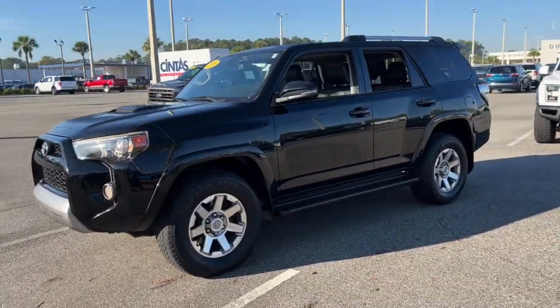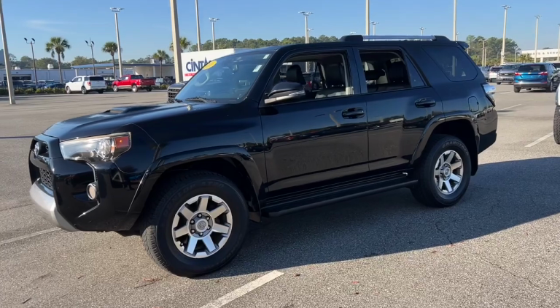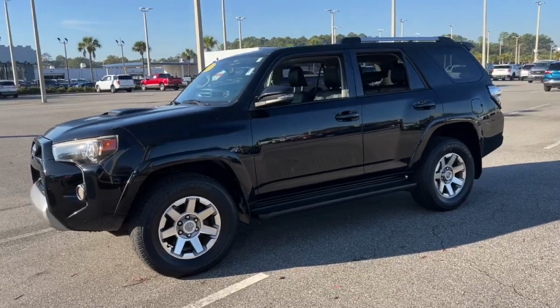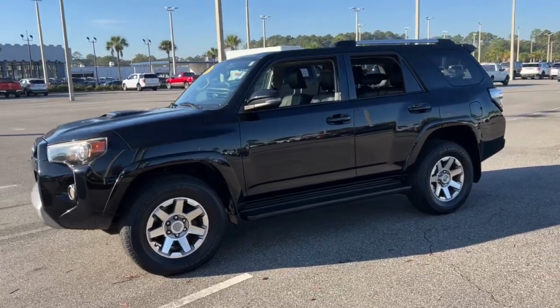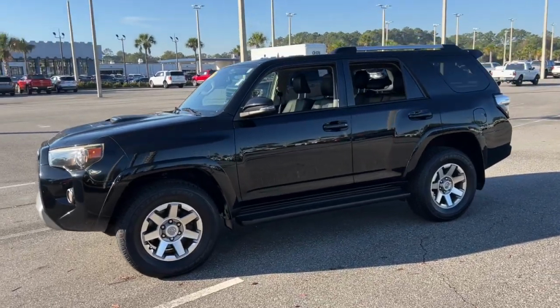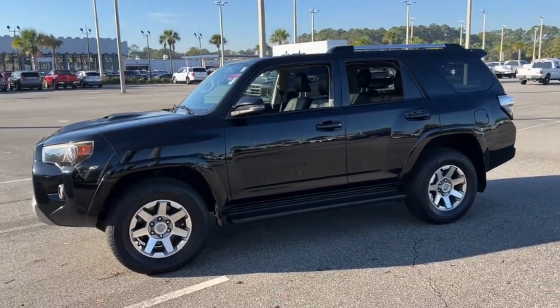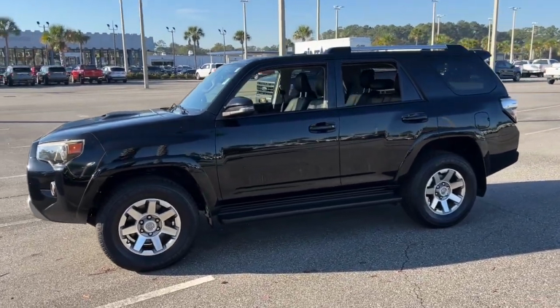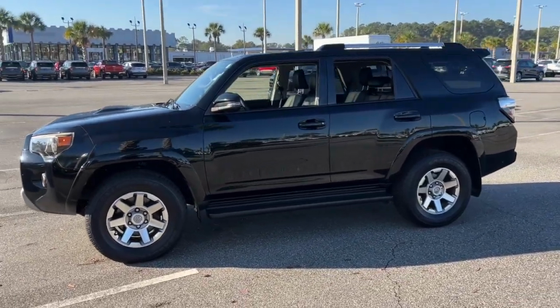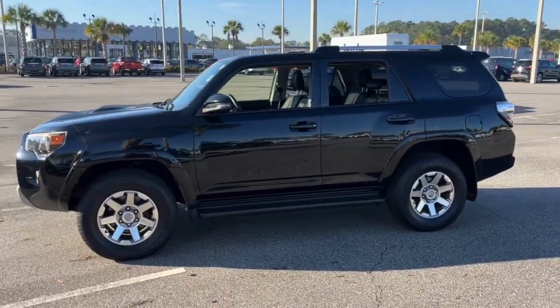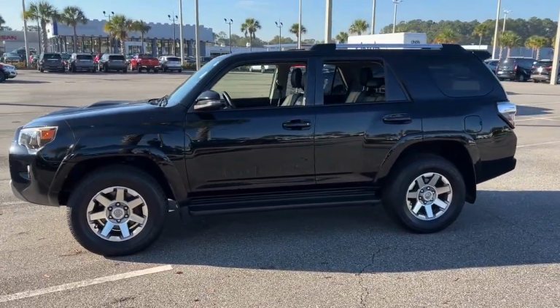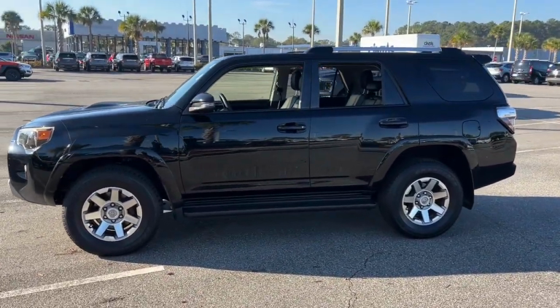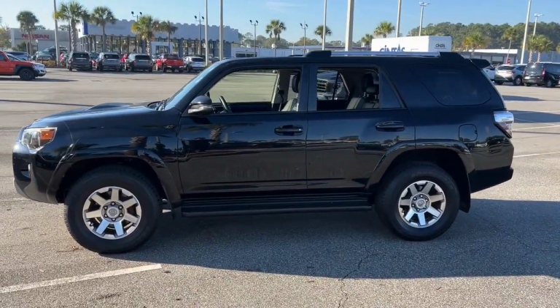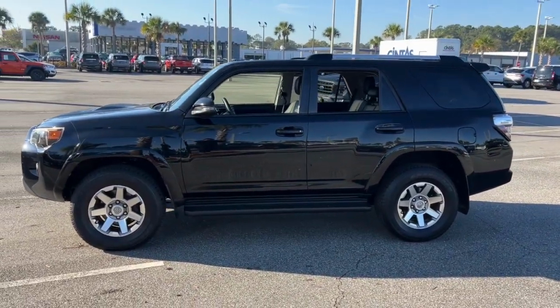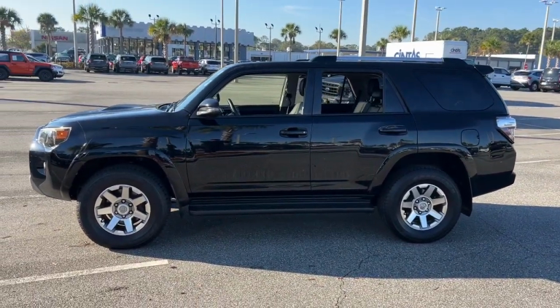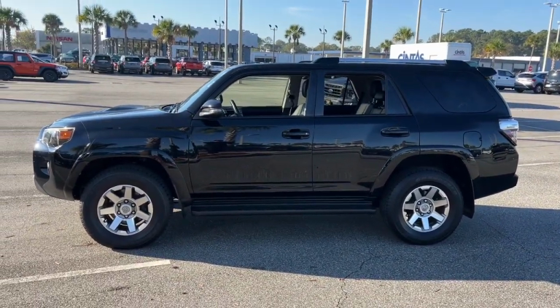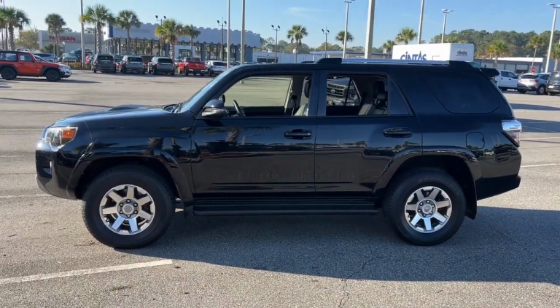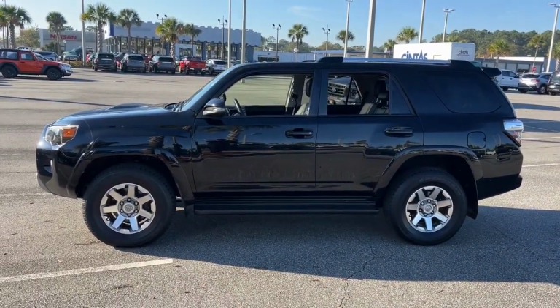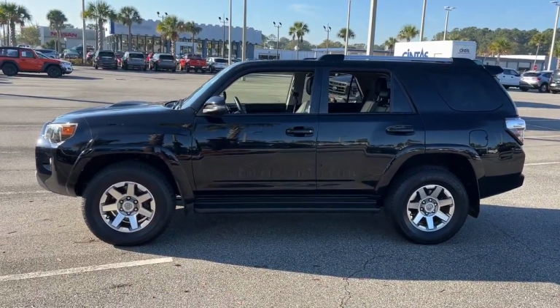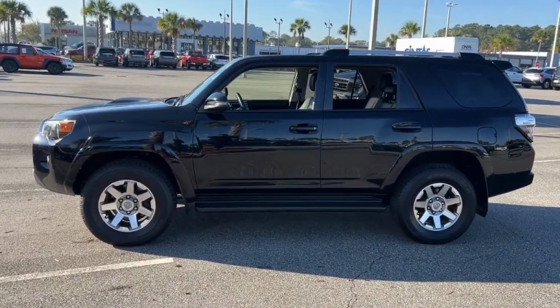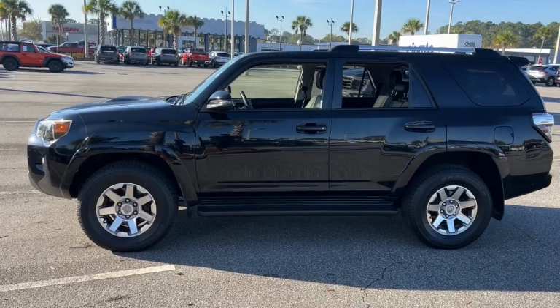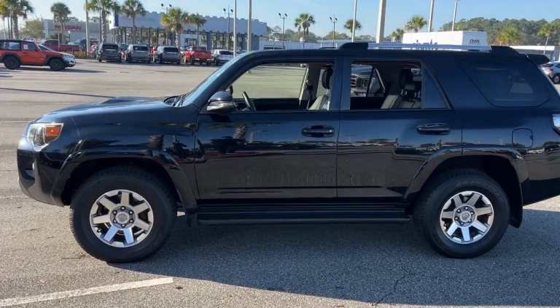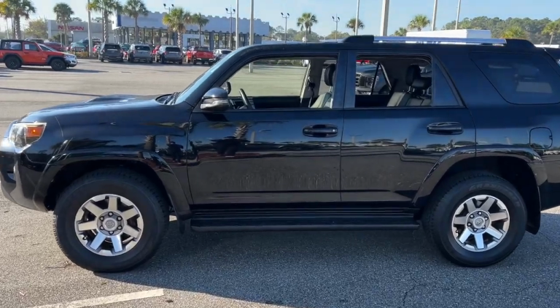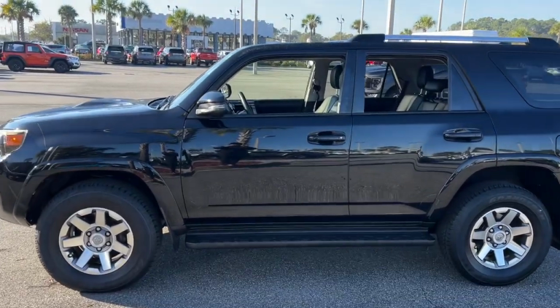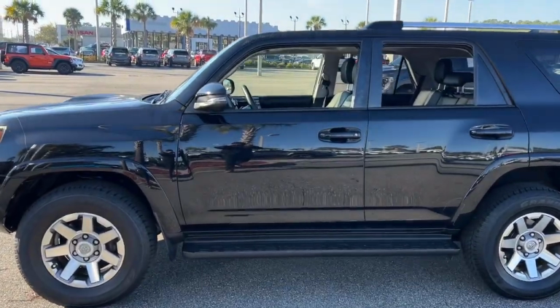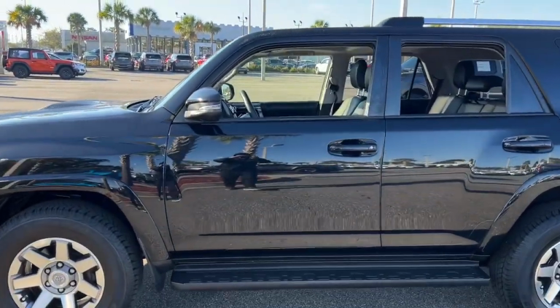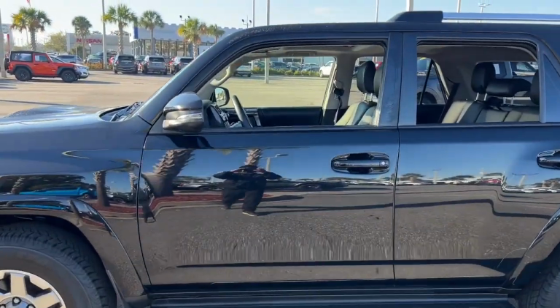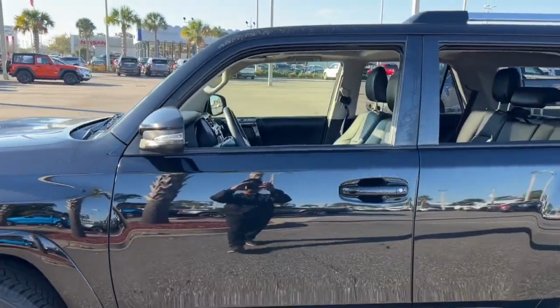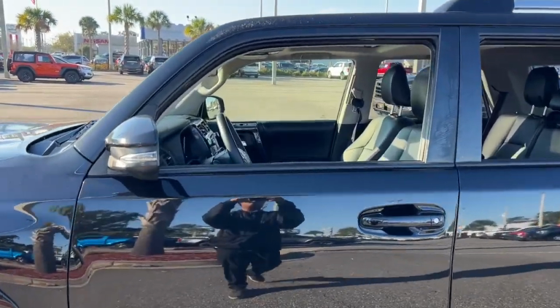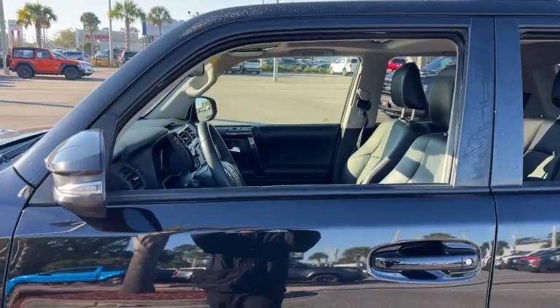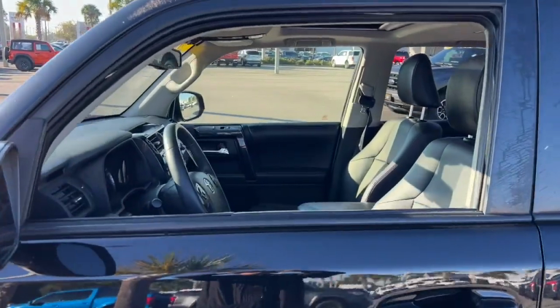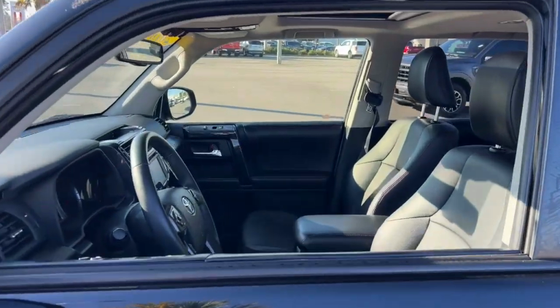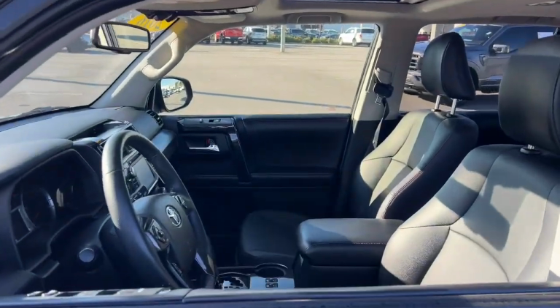Enjoy a view of this rugged Toyota 4Runner — the iconic family-friendly vehicle with serious off-road capability, a comfortable interior, and an intrepid soul.